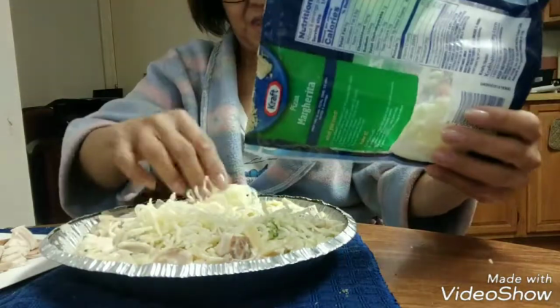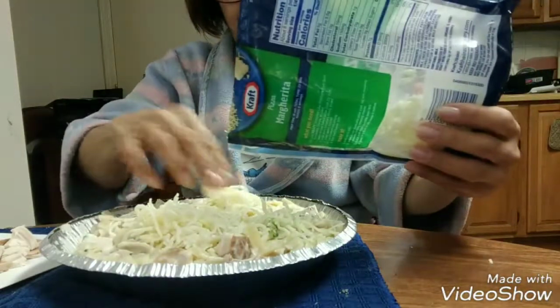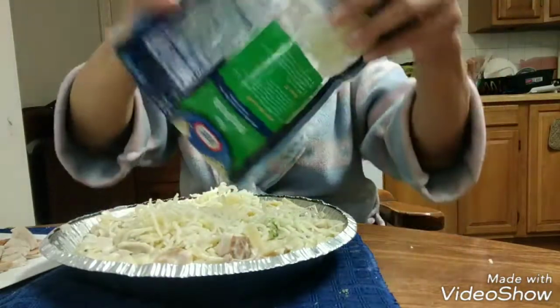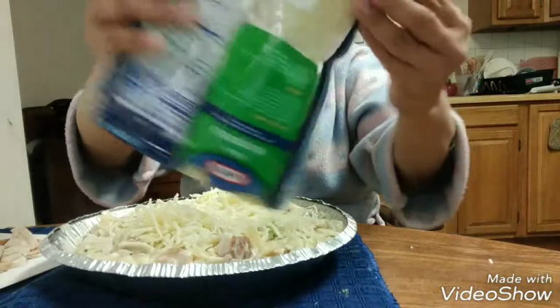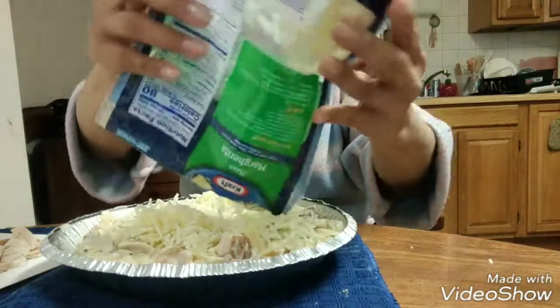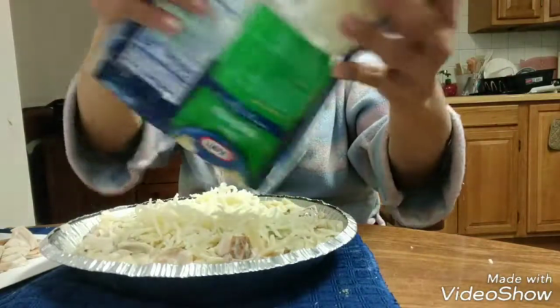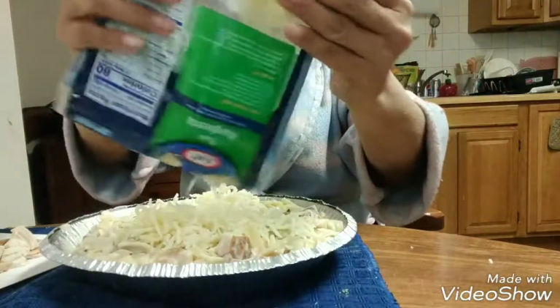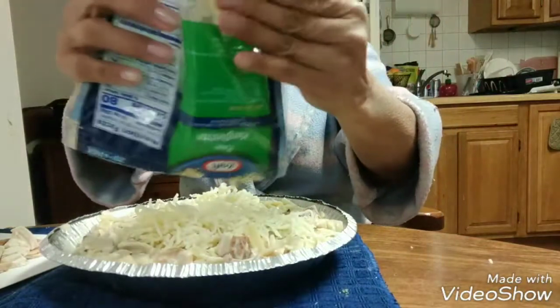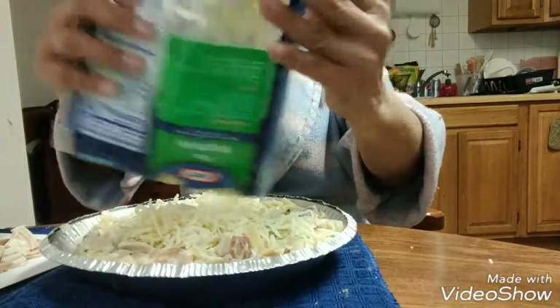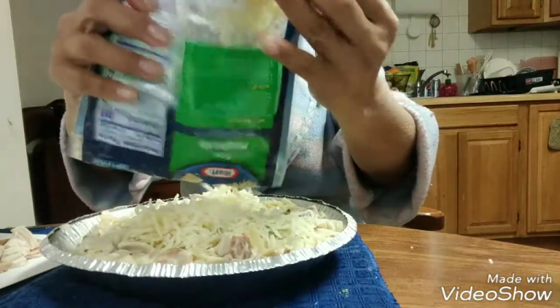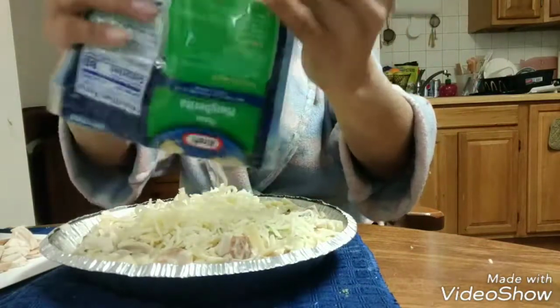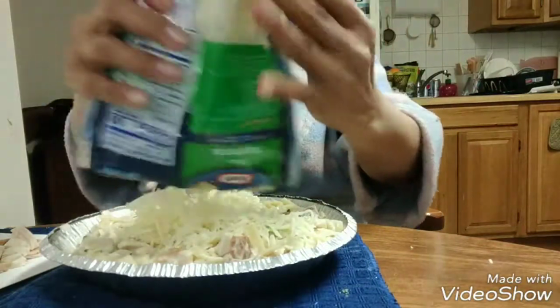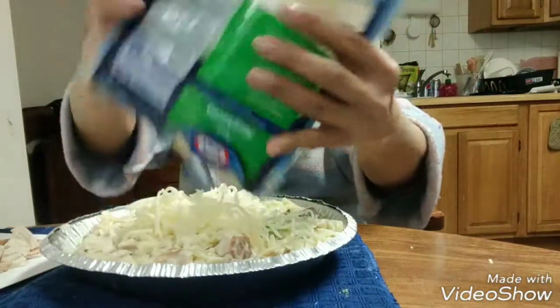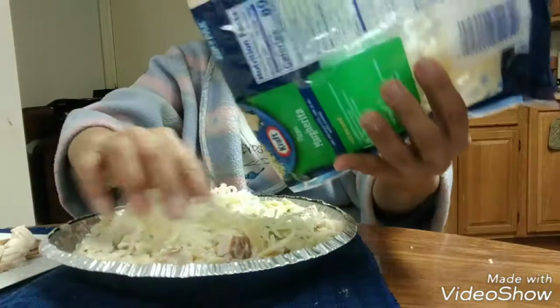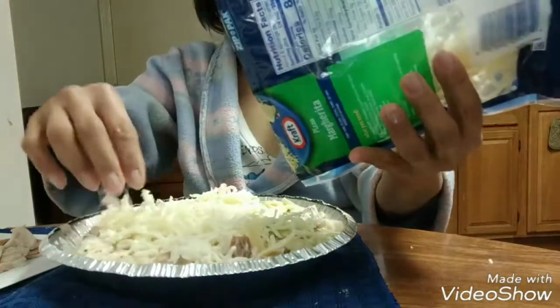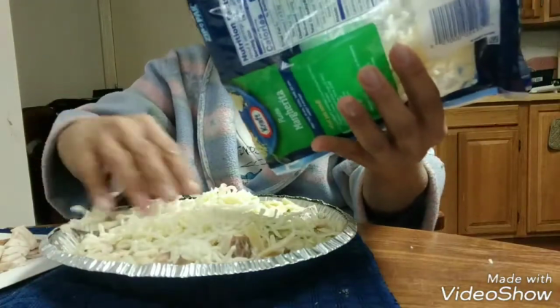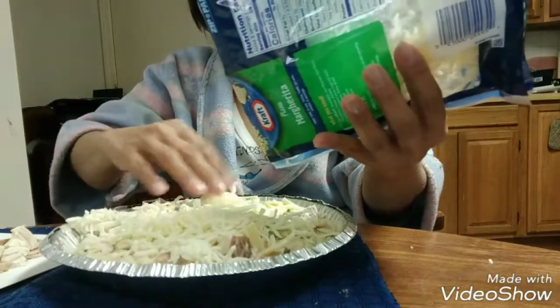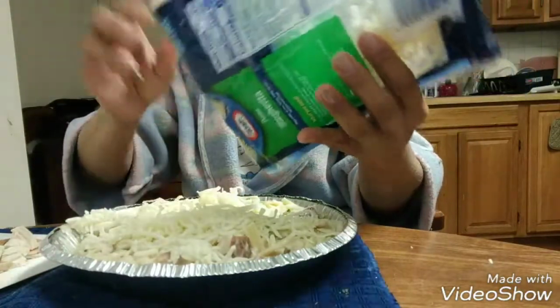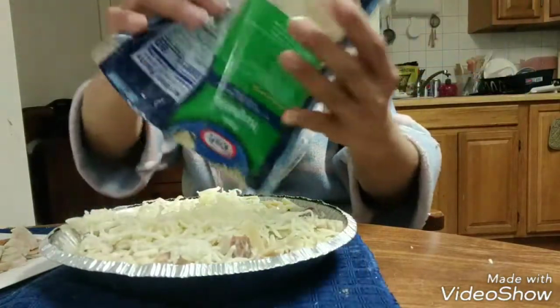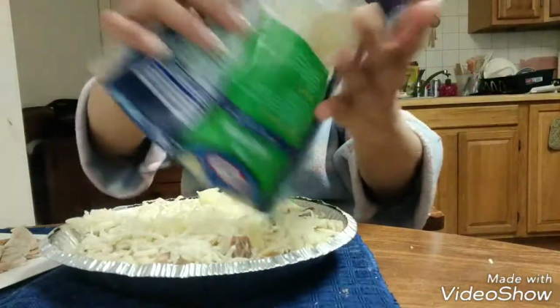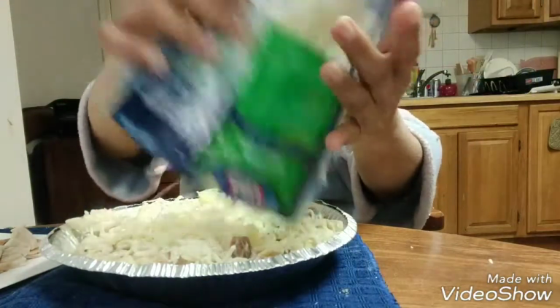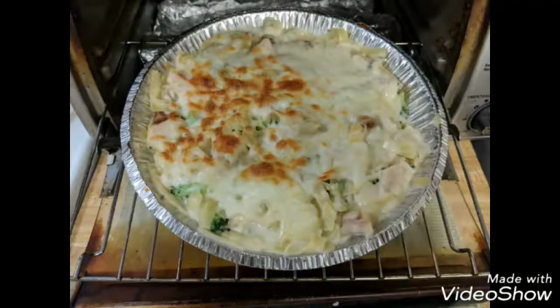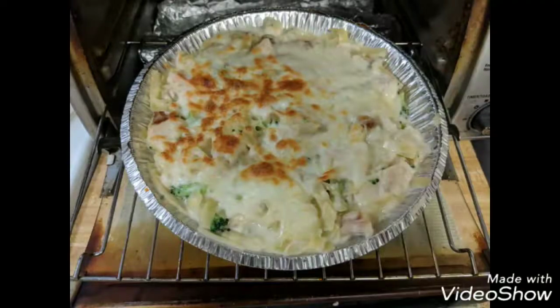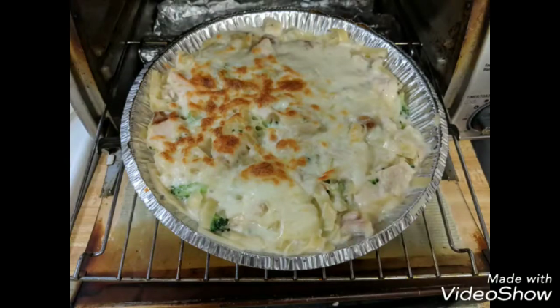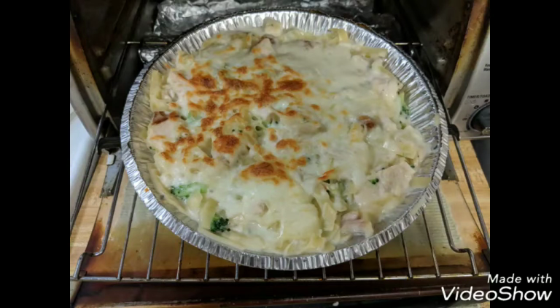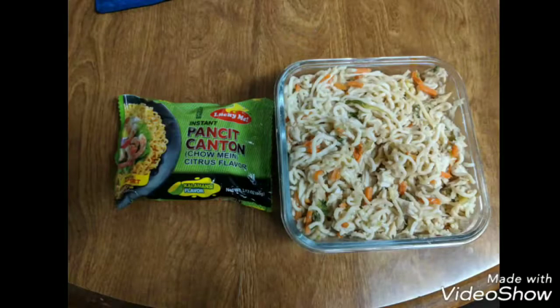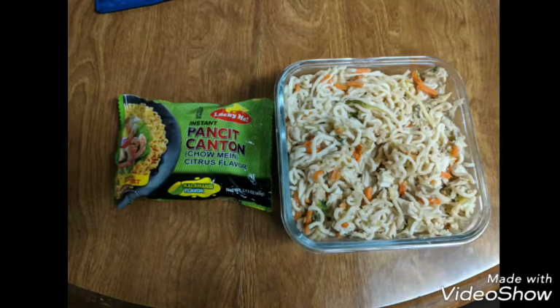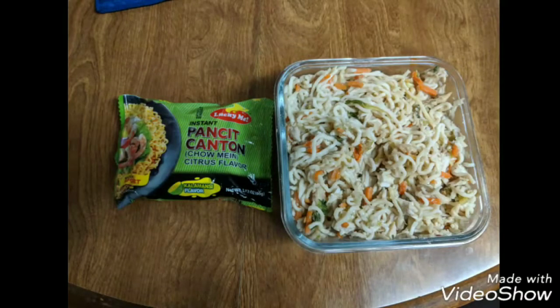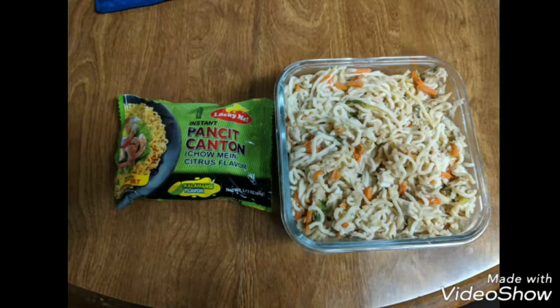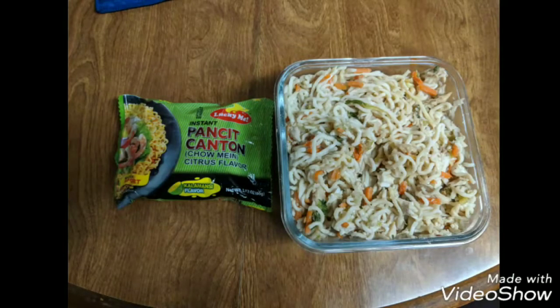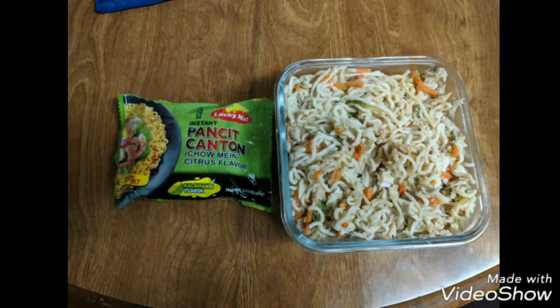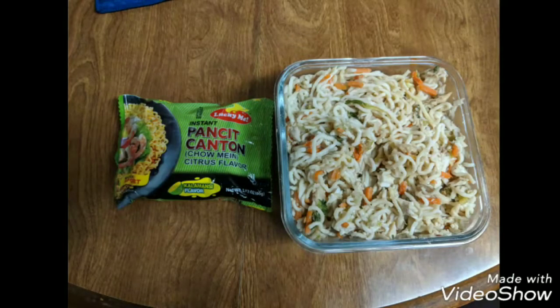Aside from this, you can also use the chicken for pancit canton and chicken salad.